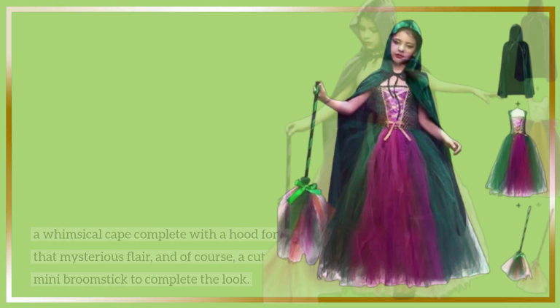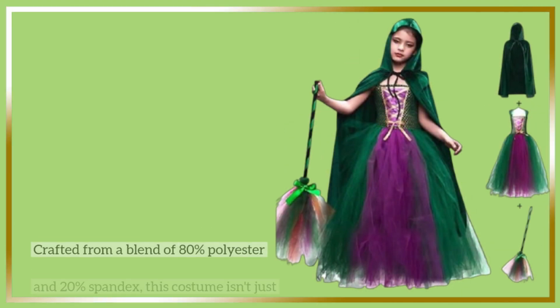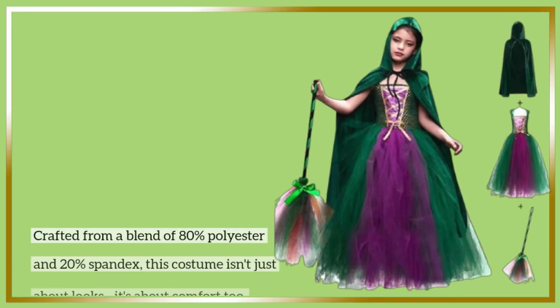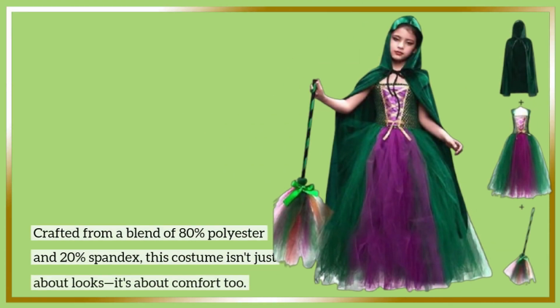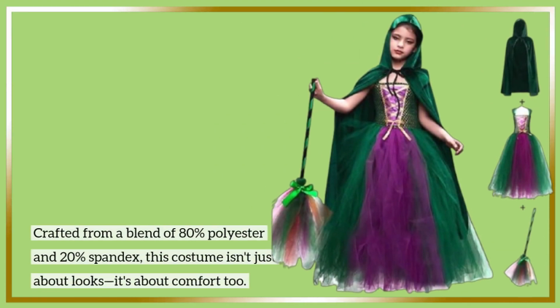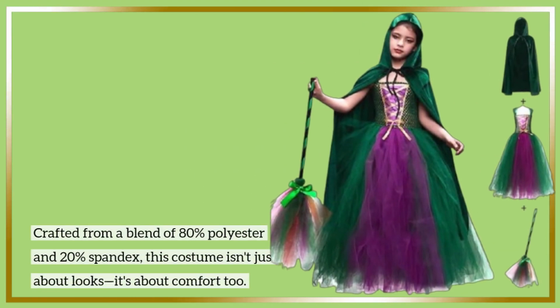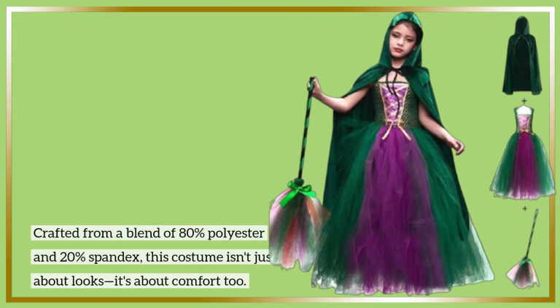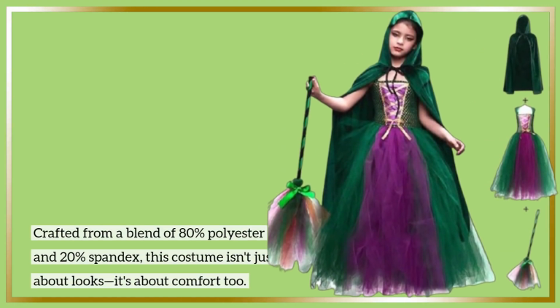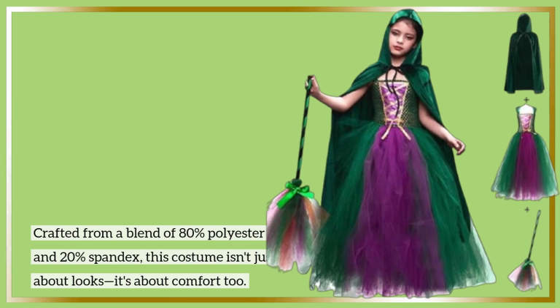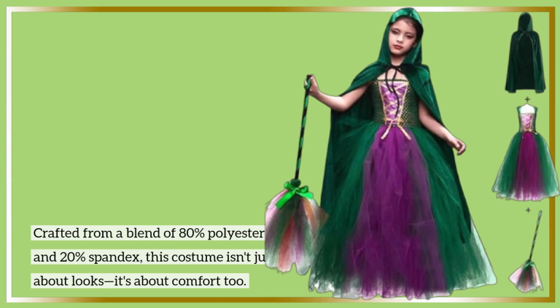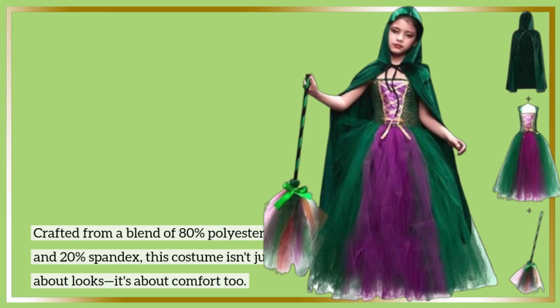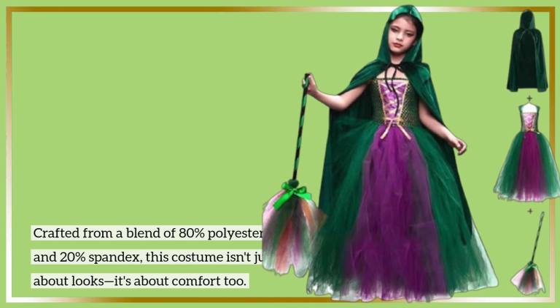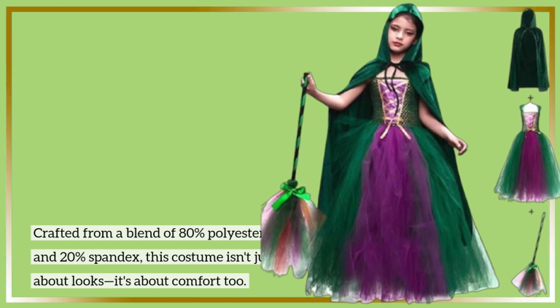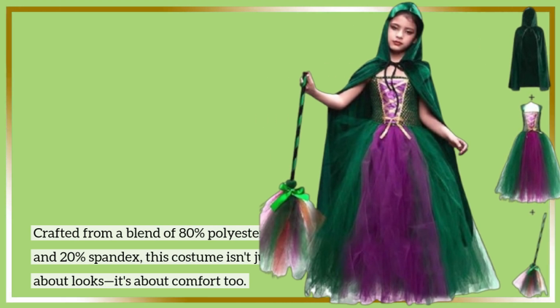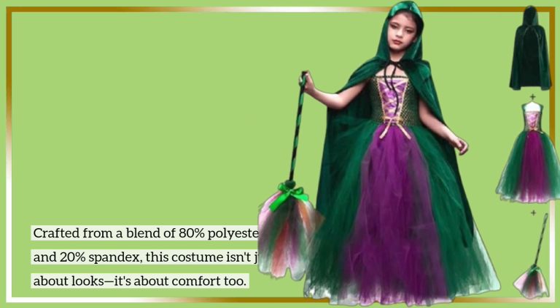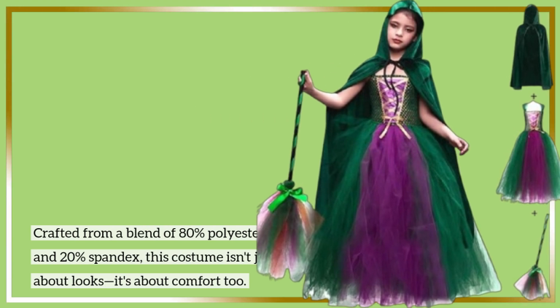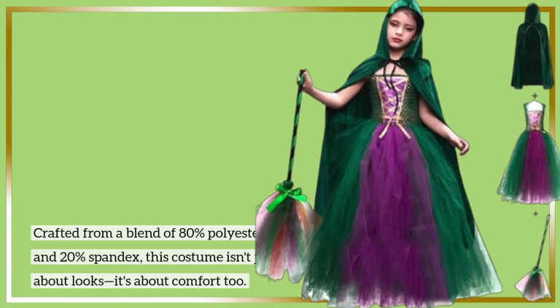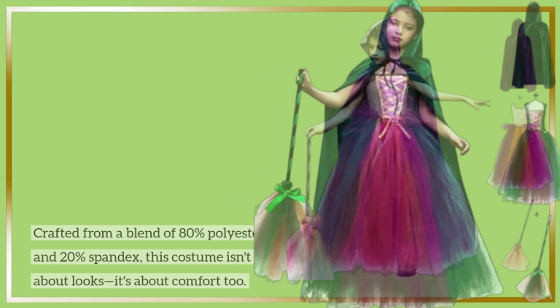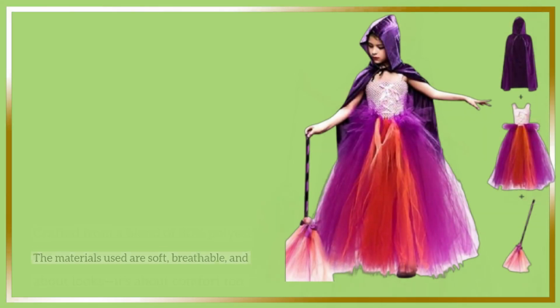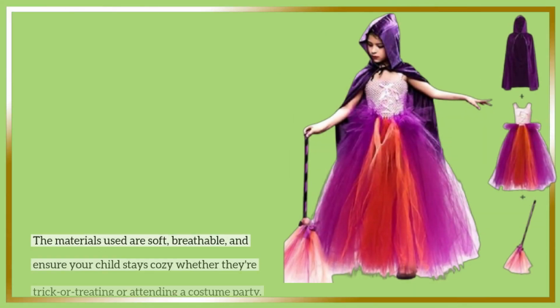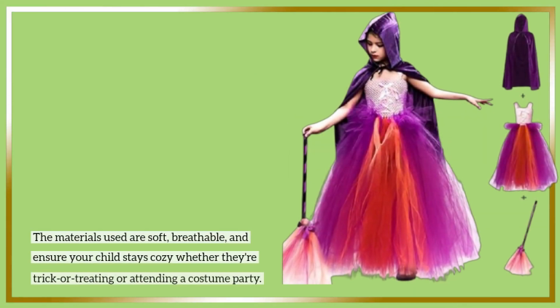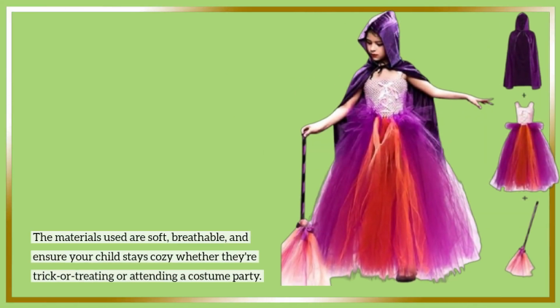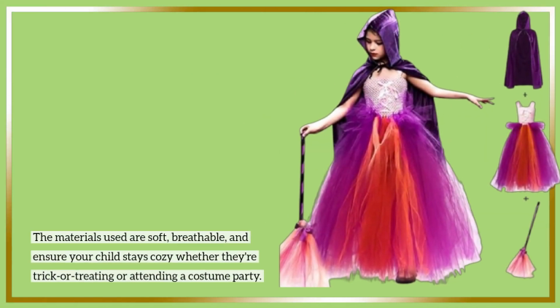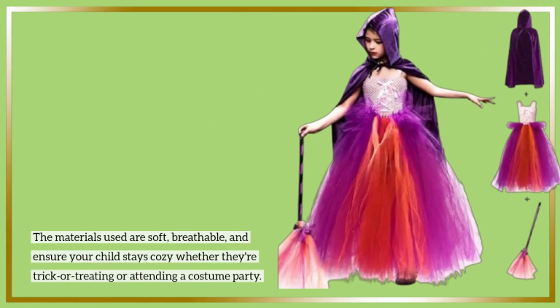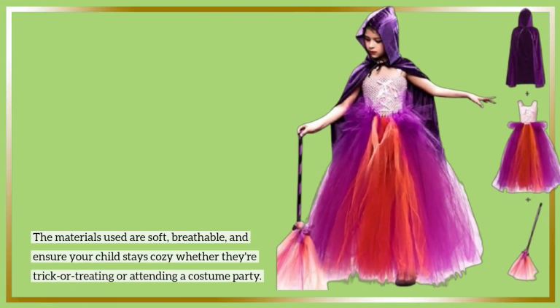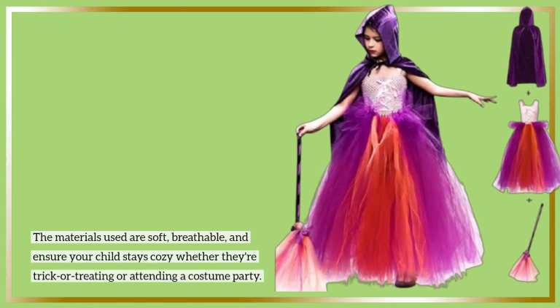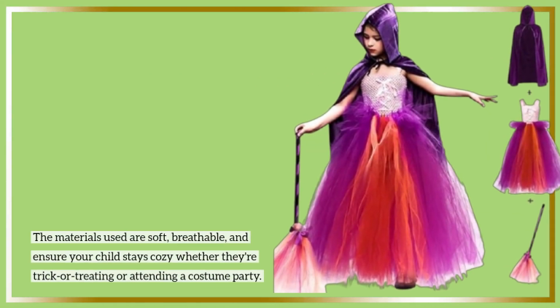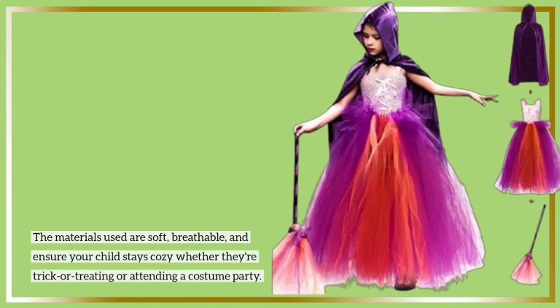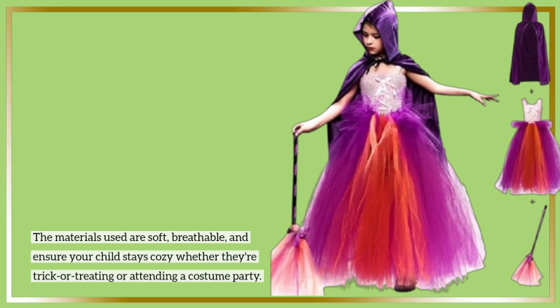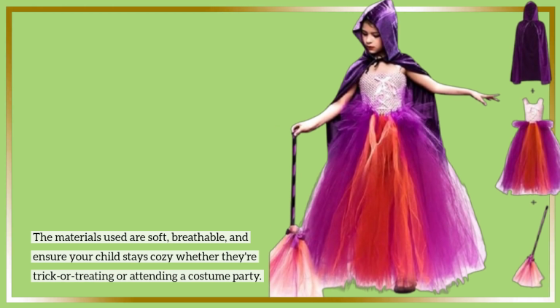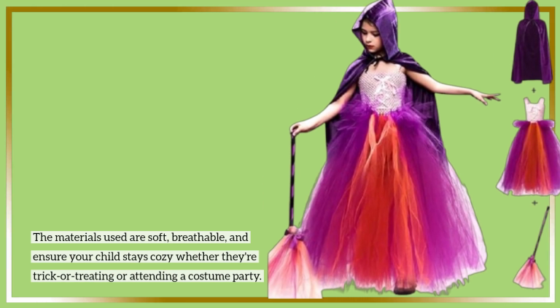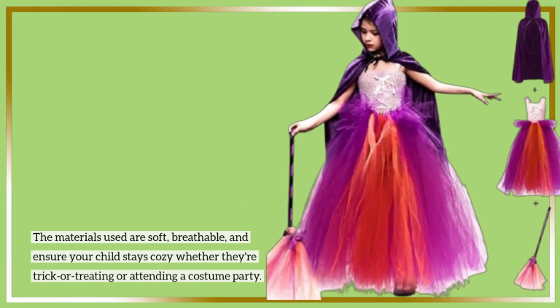Crafted from a blend of 80% polyester and 20% spandex, this costume isn't just about looks — it's about comfort too. The materials used are soft, breathable, and ensure your child stays cozy whether they're trick-or-treating or attending a costume party.